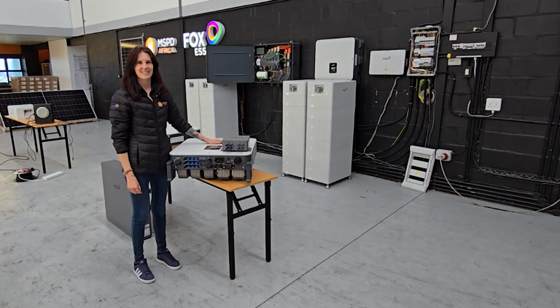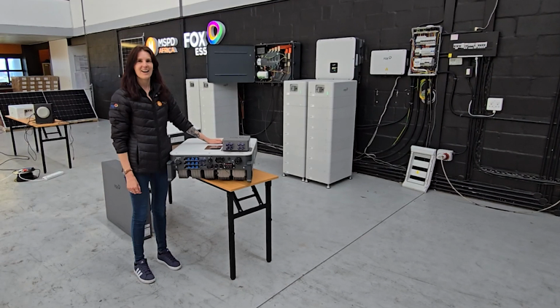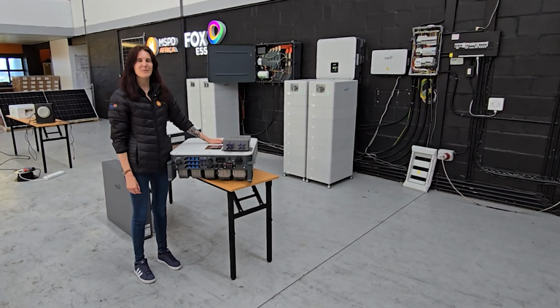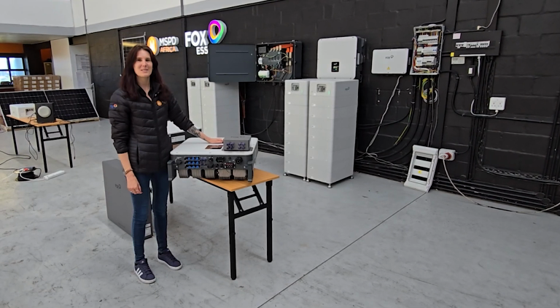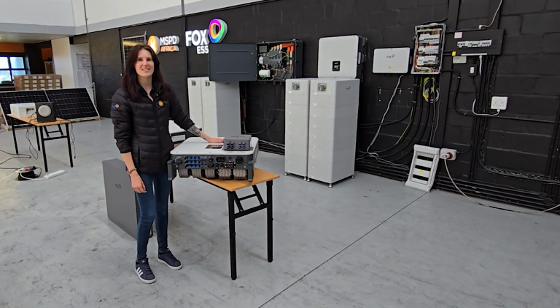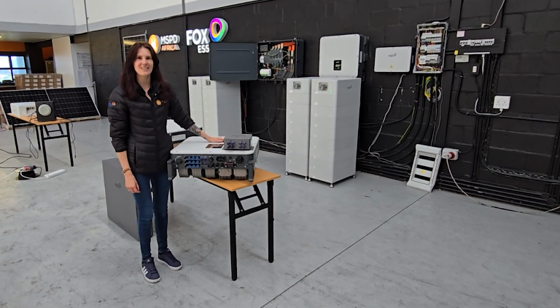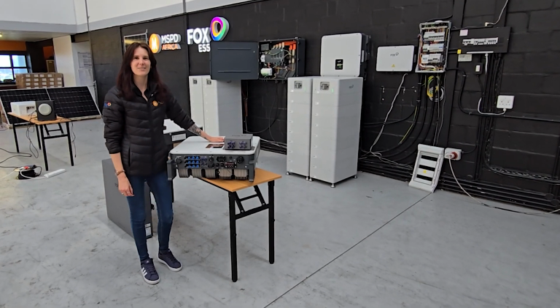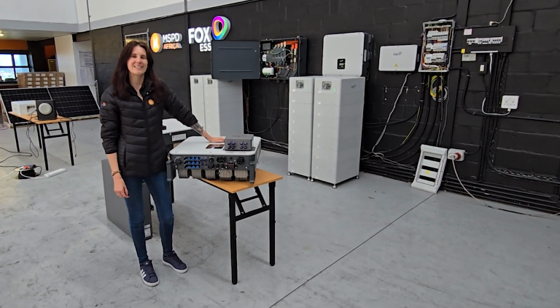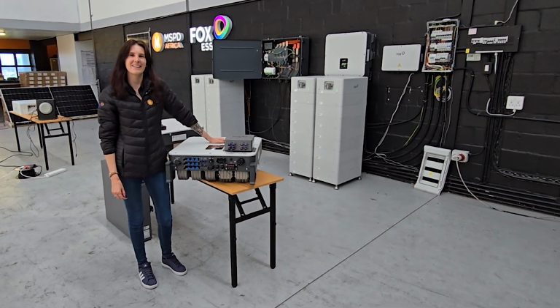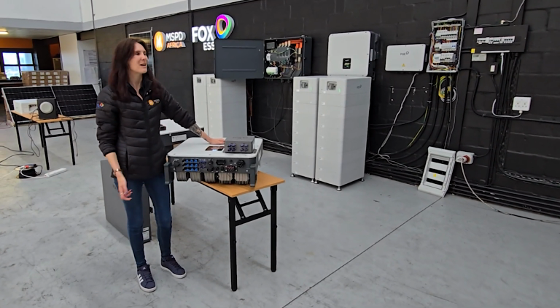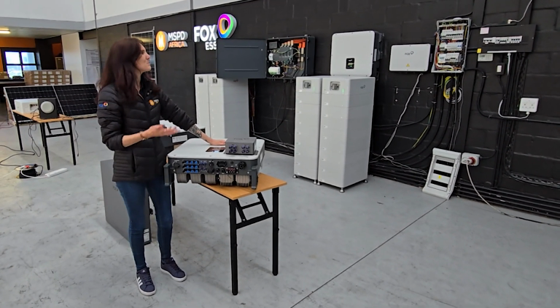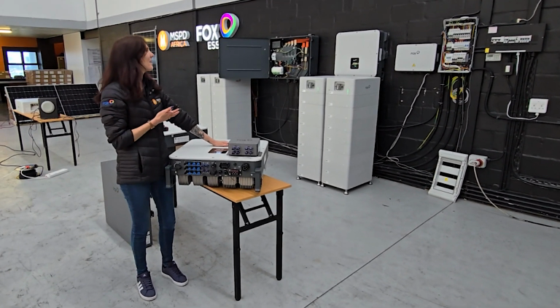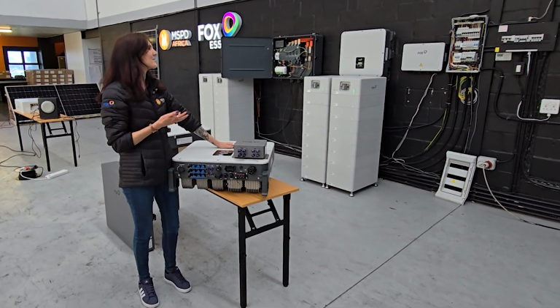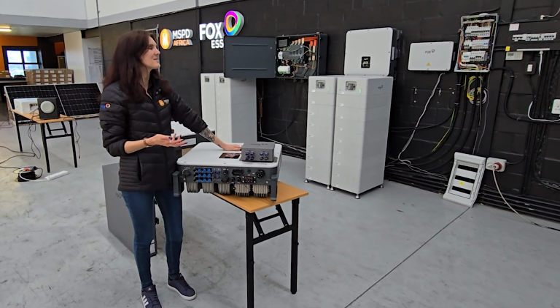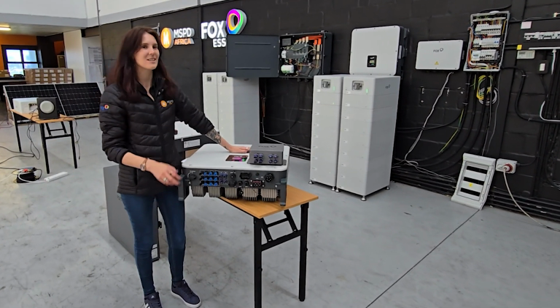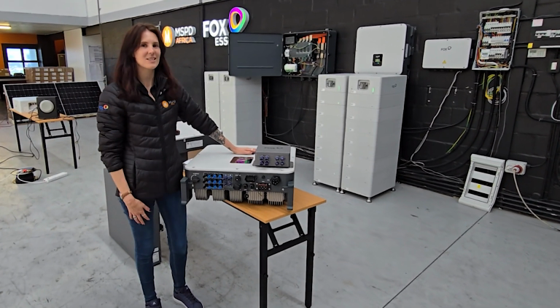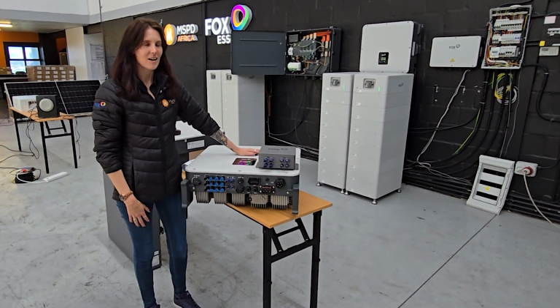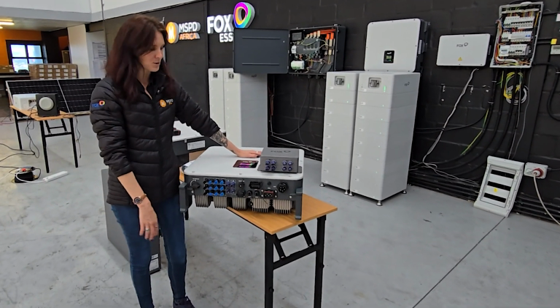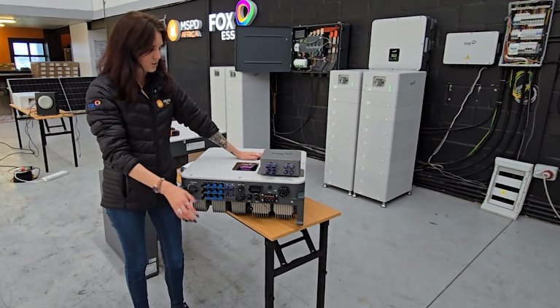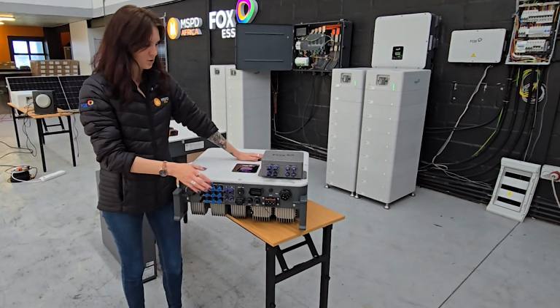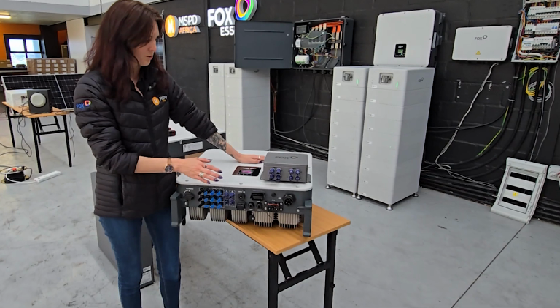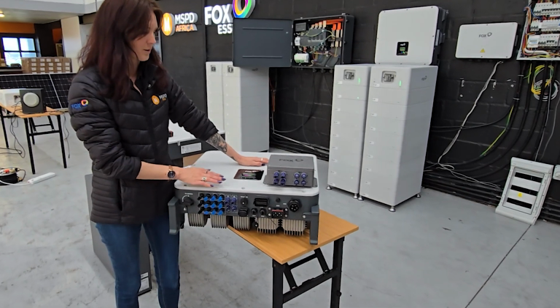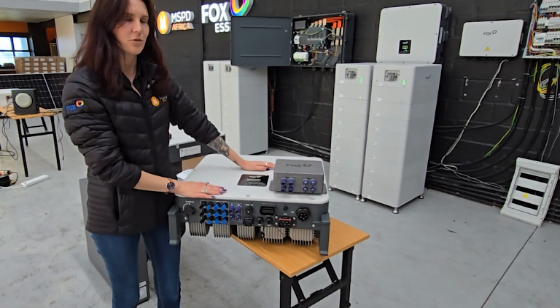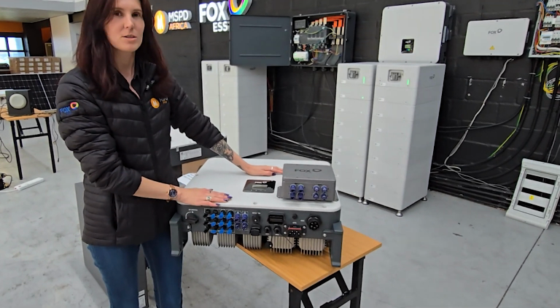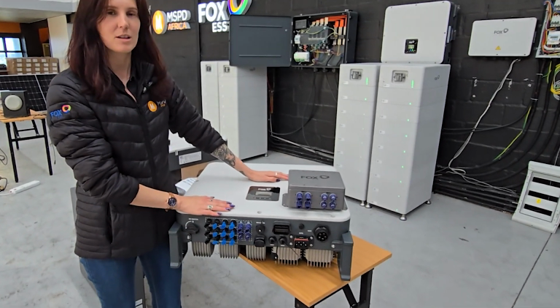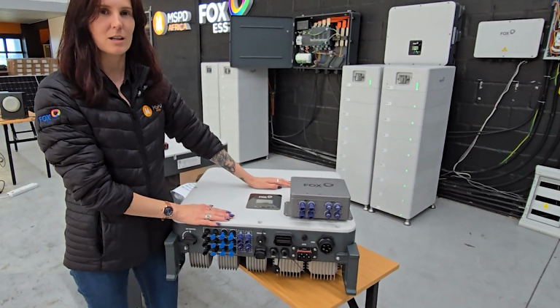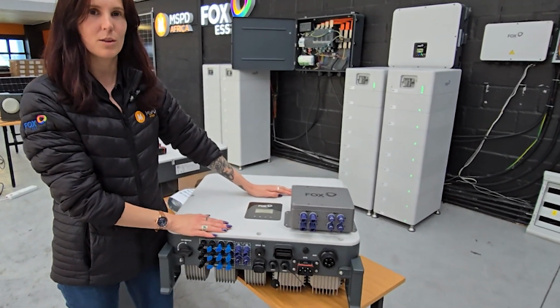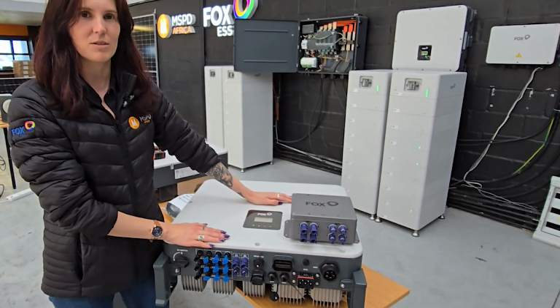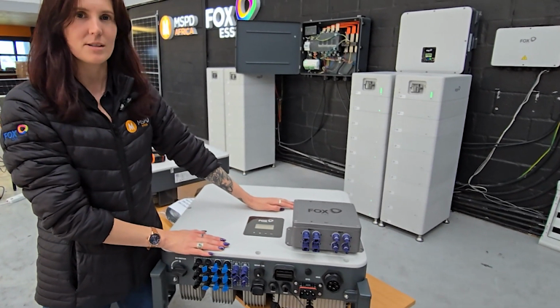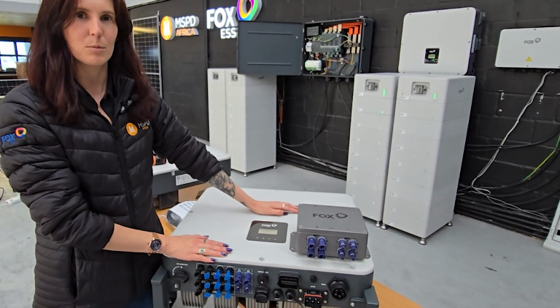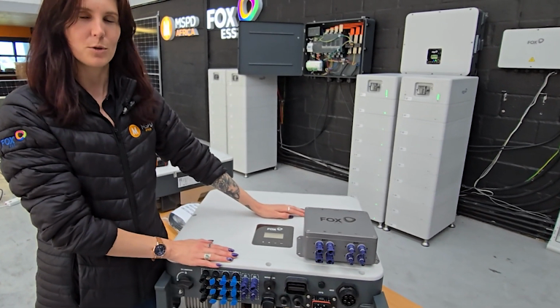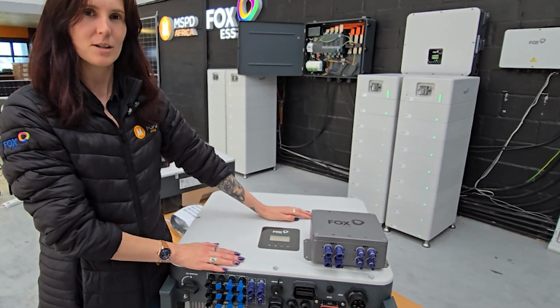Hi, my name is Casey. I'm currently at the MSPD Africa Testing Centre and we just wanted to show you the Fox 30kW 3 Phase Hybrid Inverter.